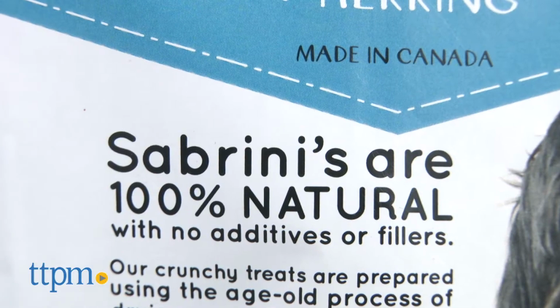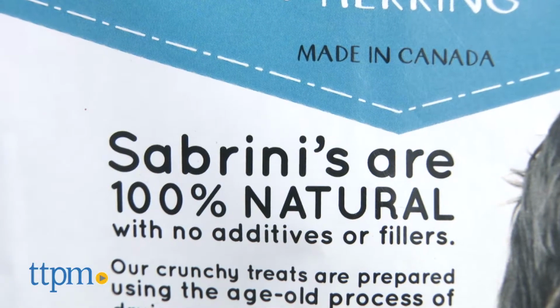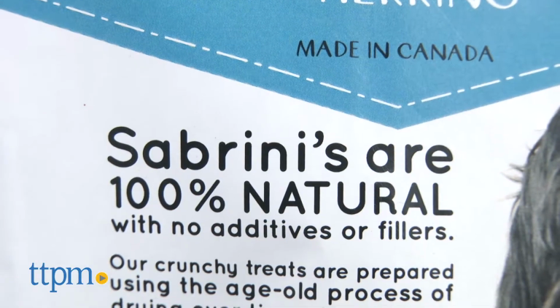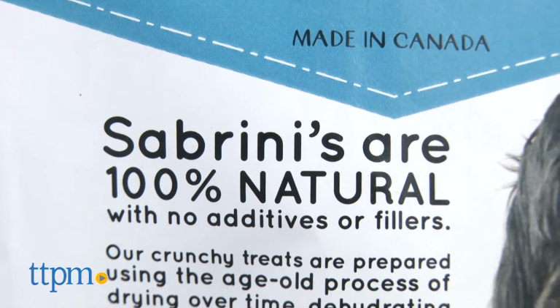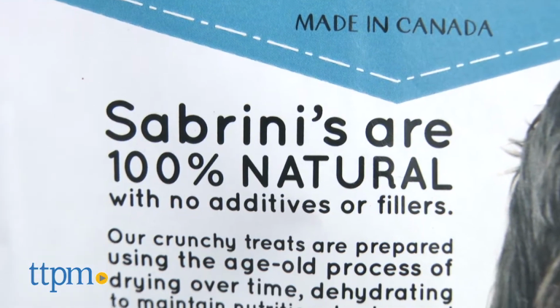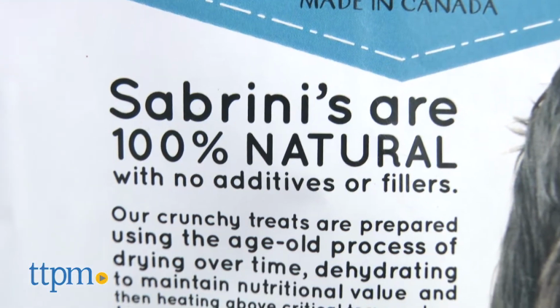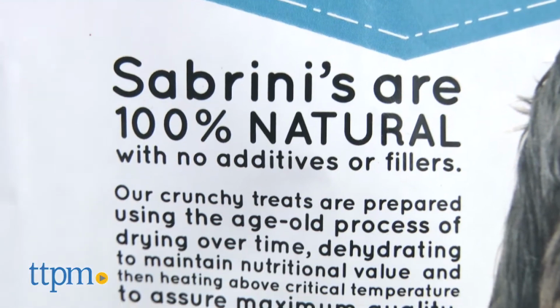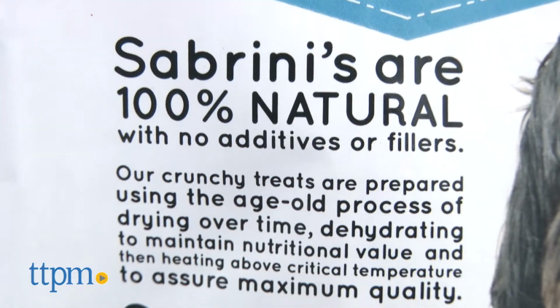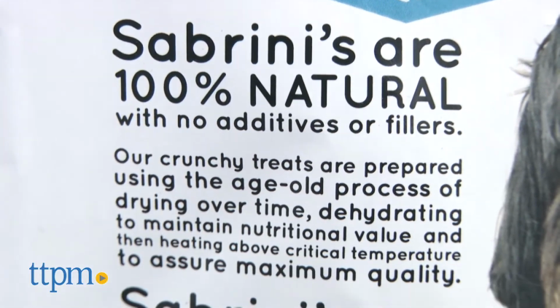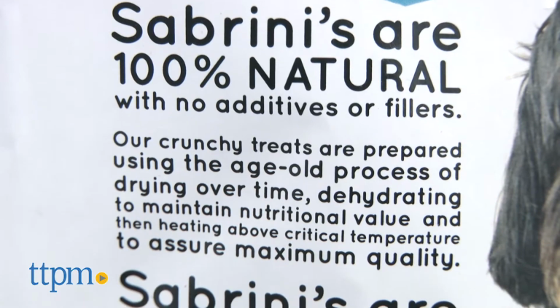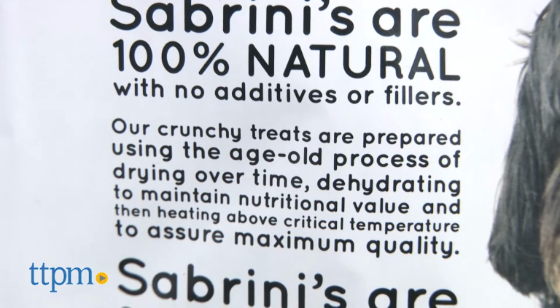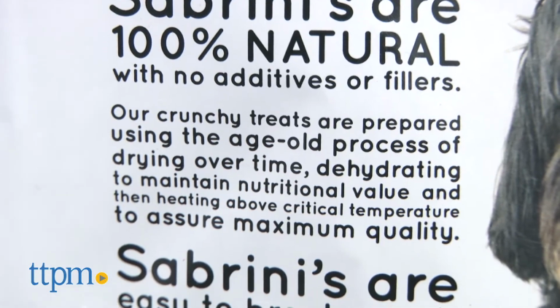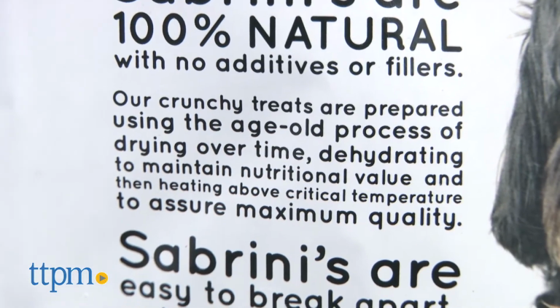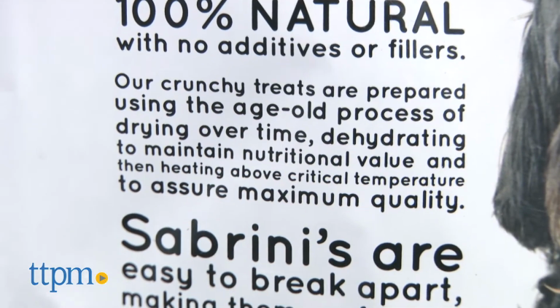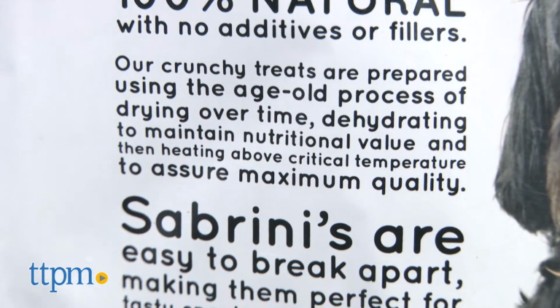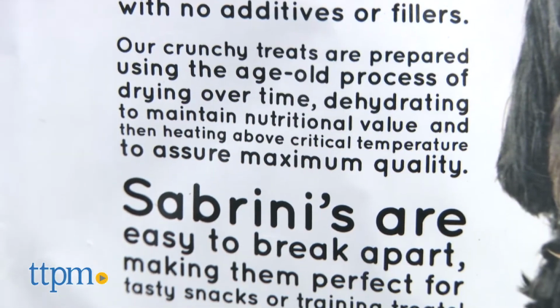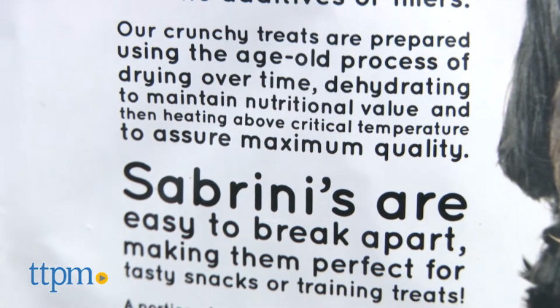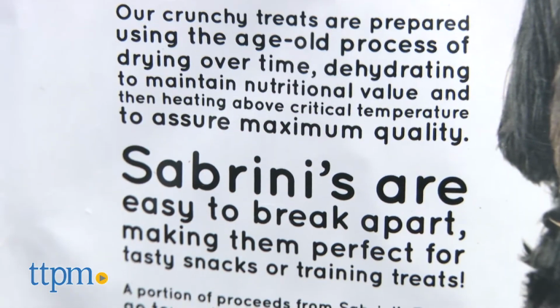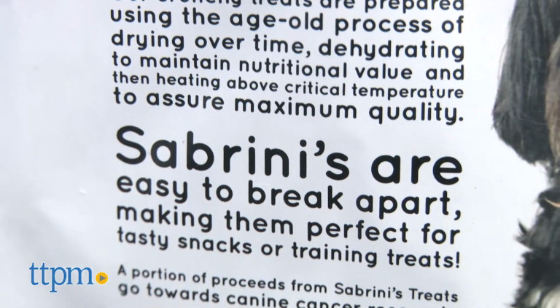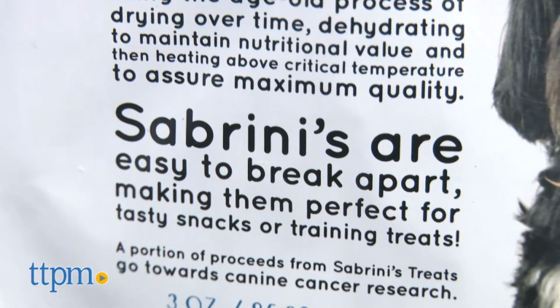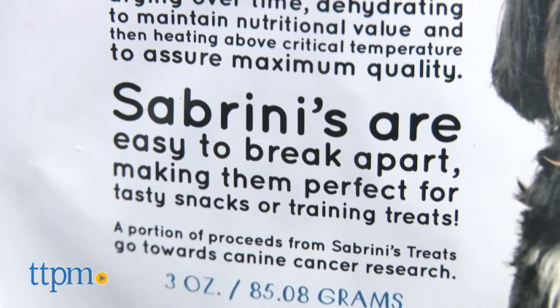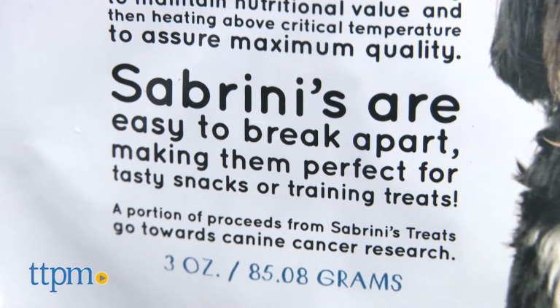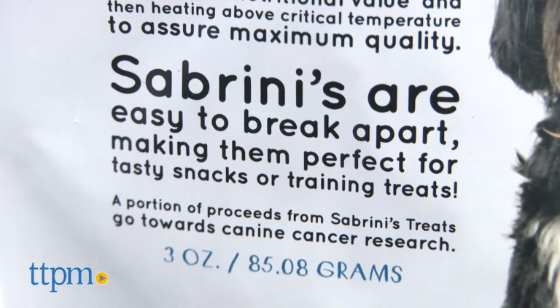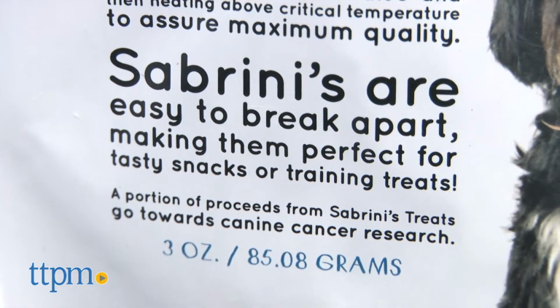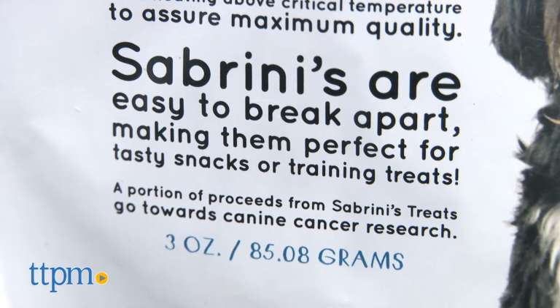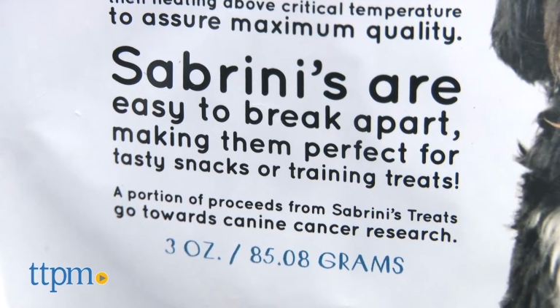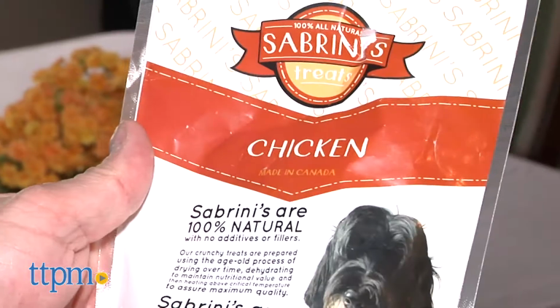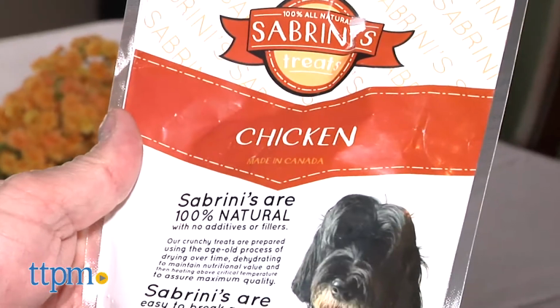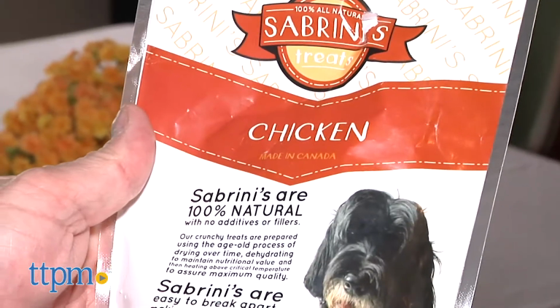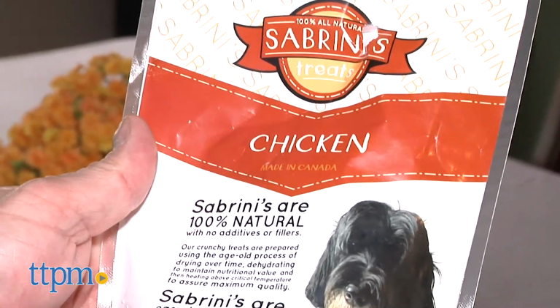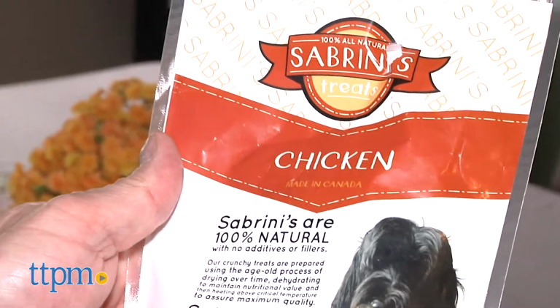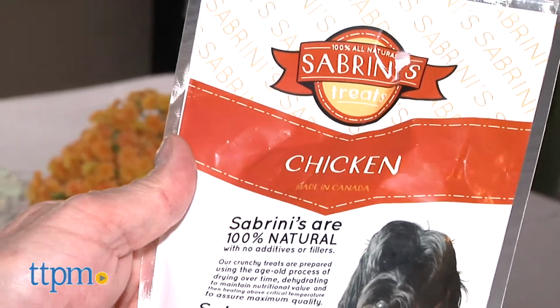Each of these ingredients goes through dehydrating or drying over long periods of time. This process locks in the flavor and nutrients, which makes these treats wholesome and healthy.